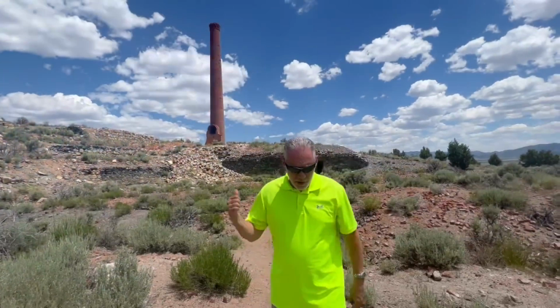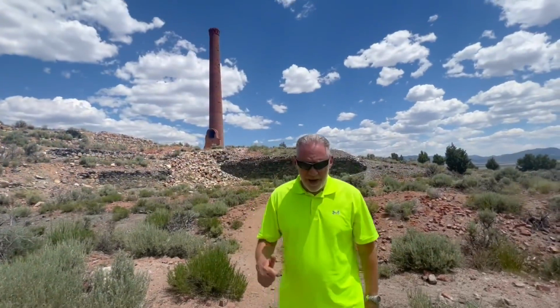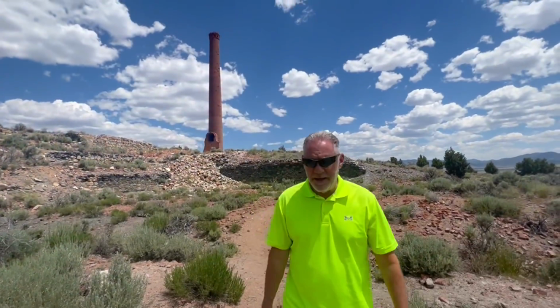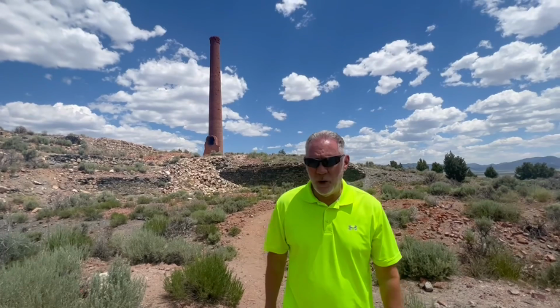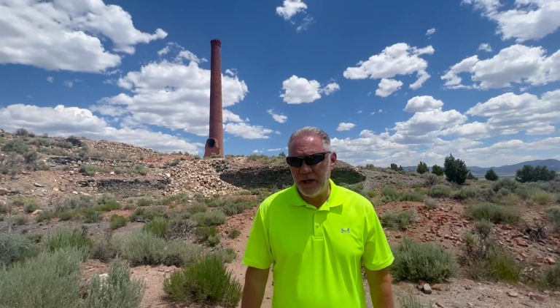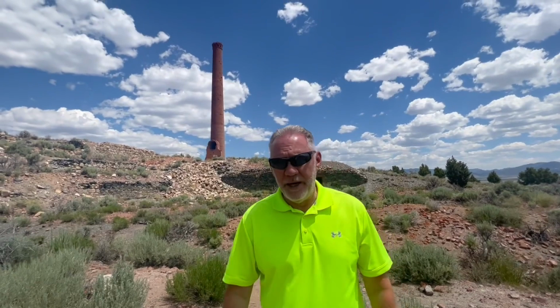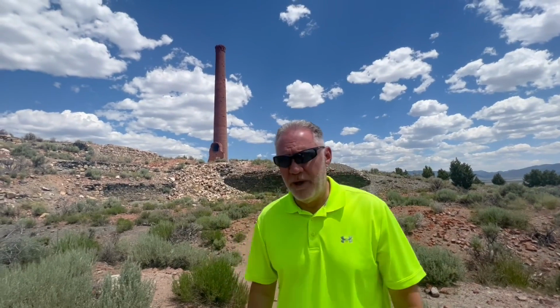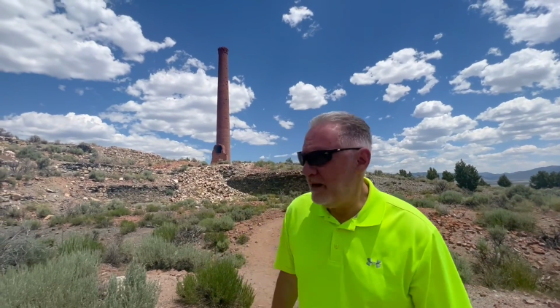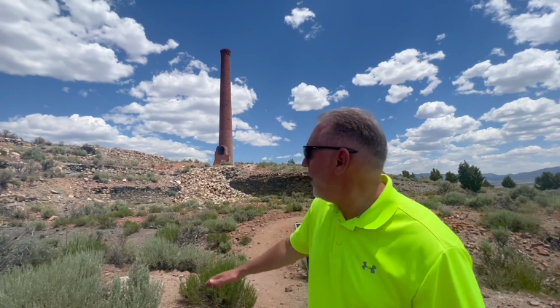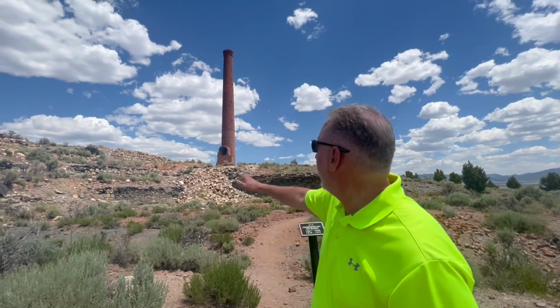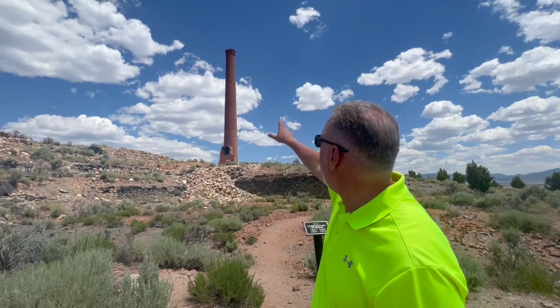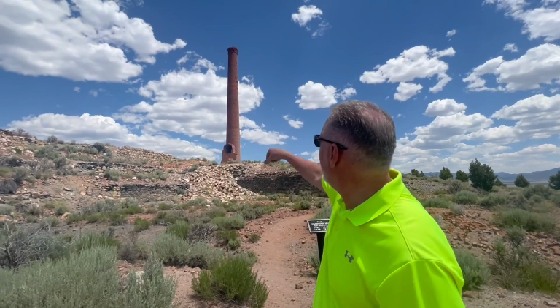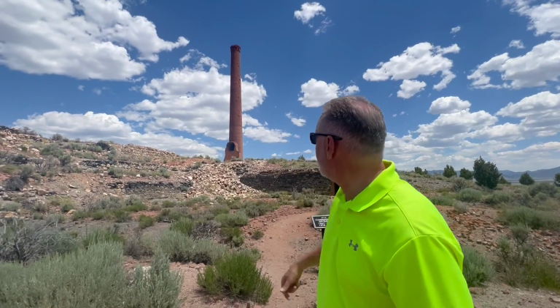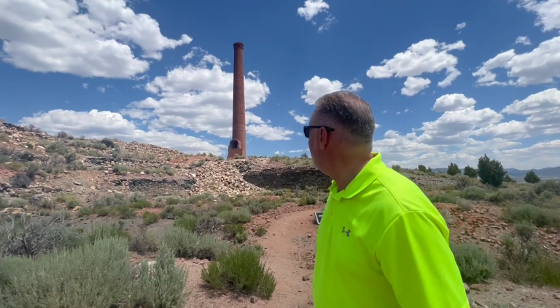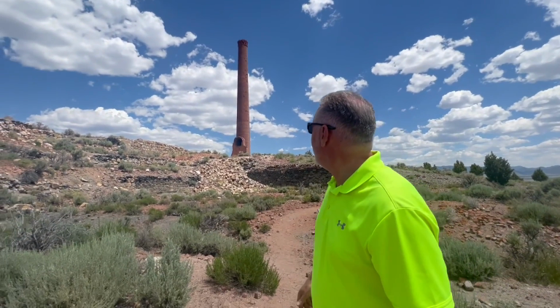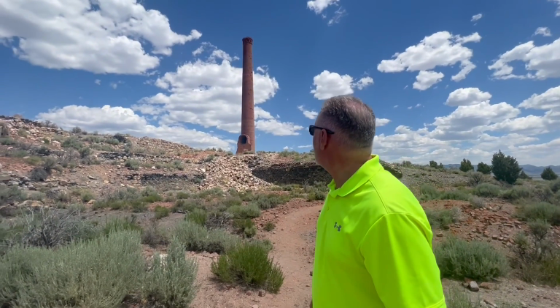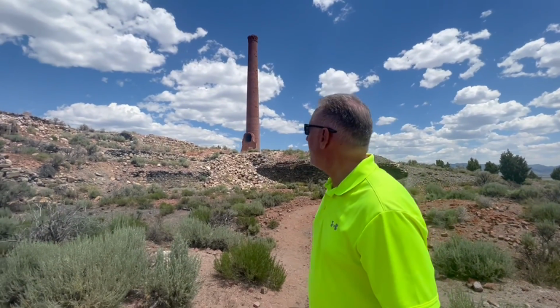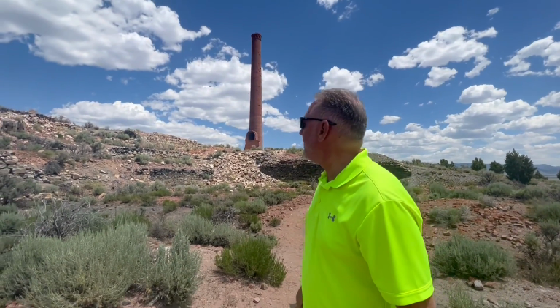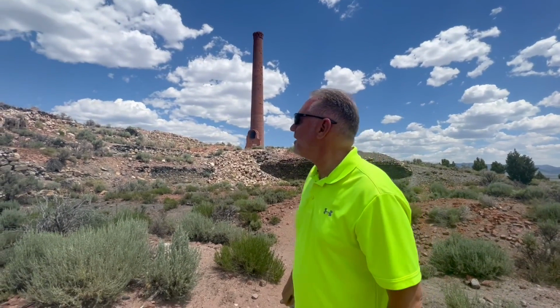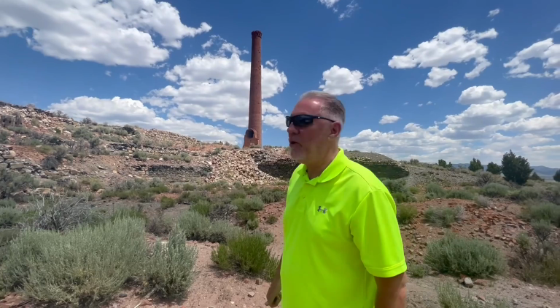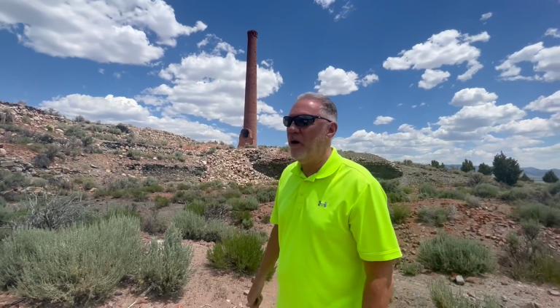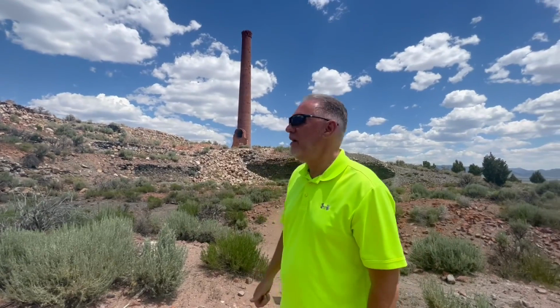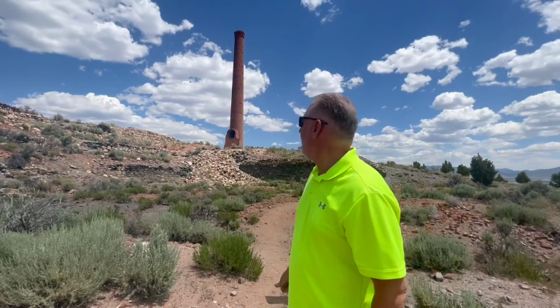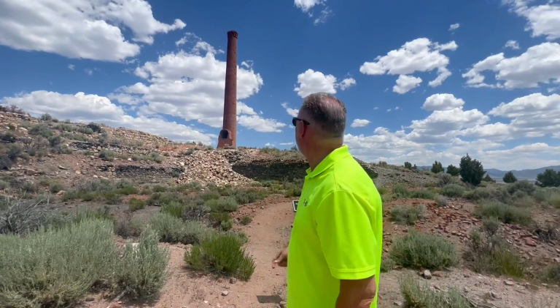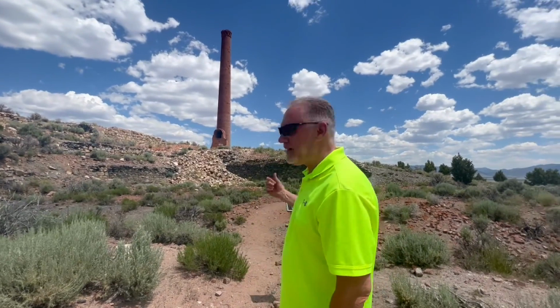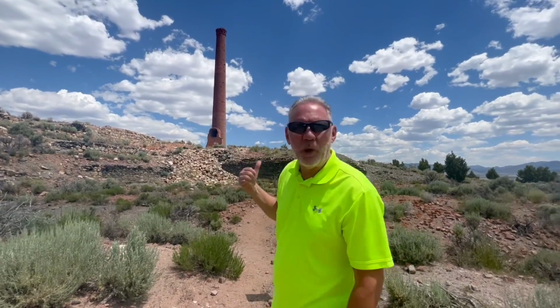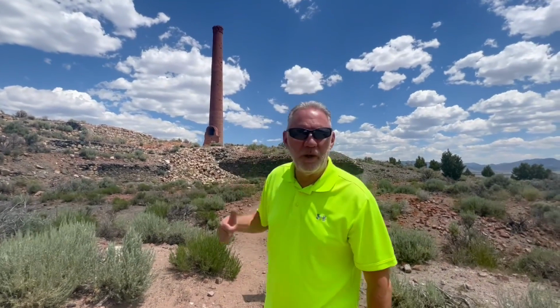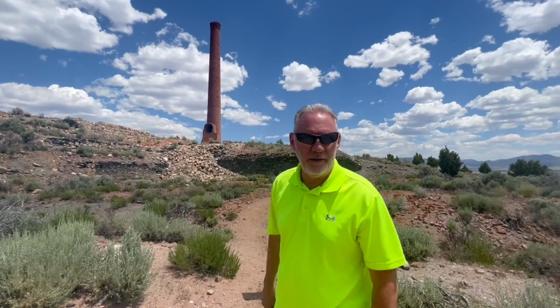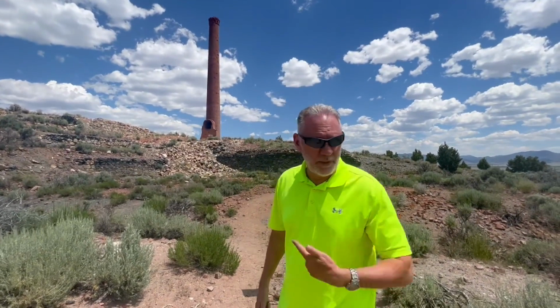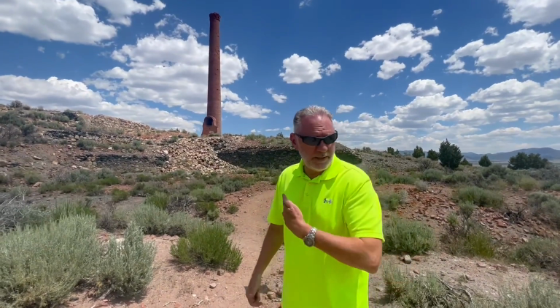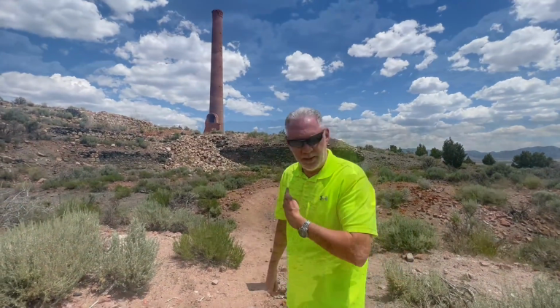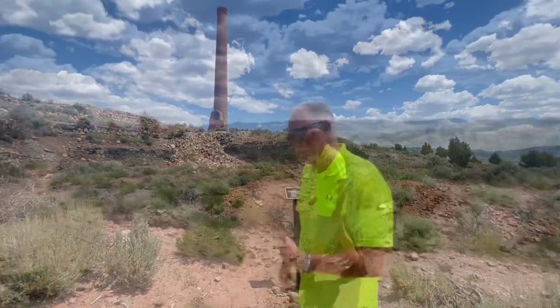So behind me is the old combination mill. It operated in the late 1800s. This is where they would process all the ore. So let's take a closer look at it. You guys want to see this? Come on, let's go.